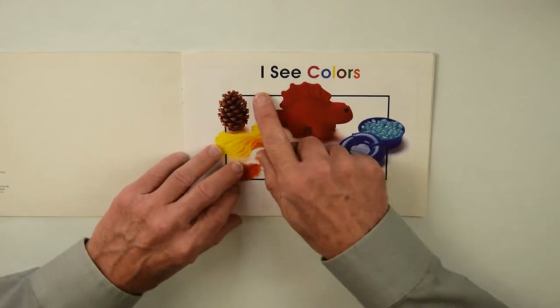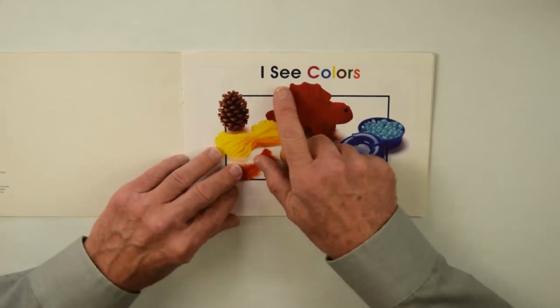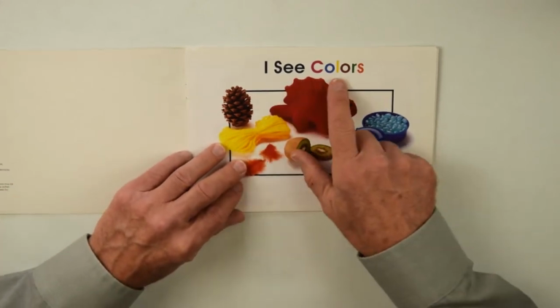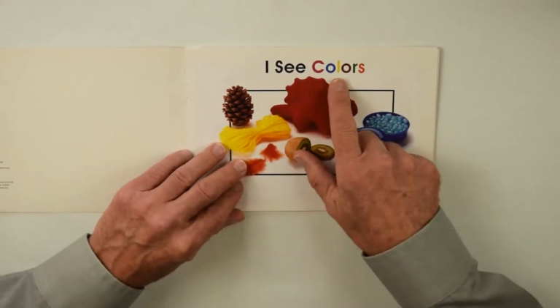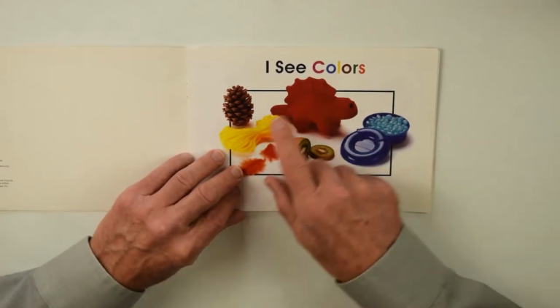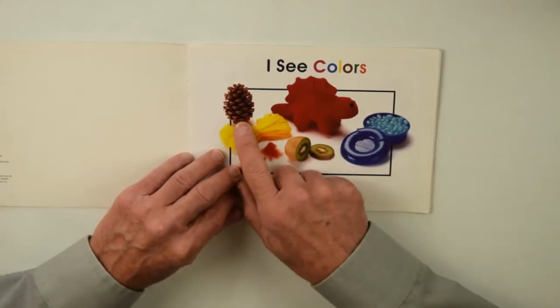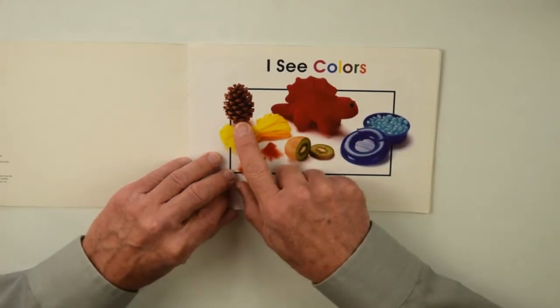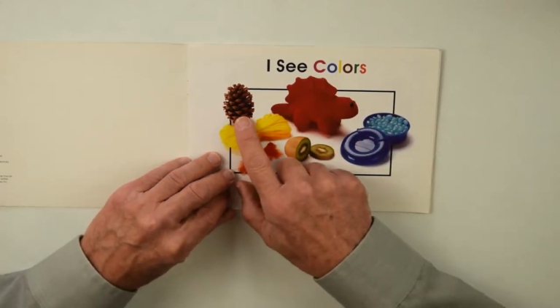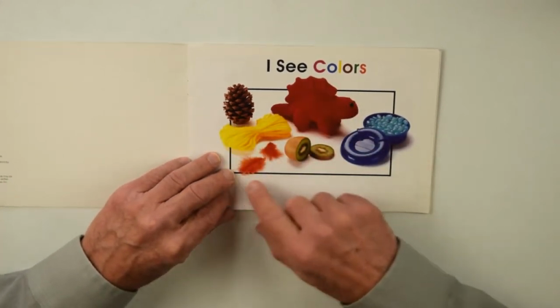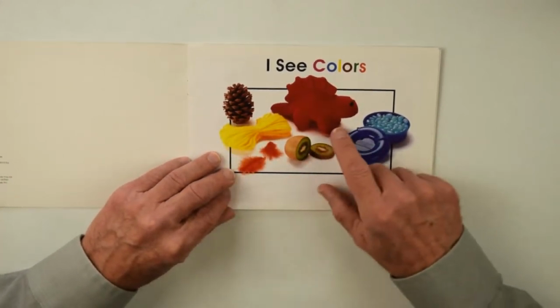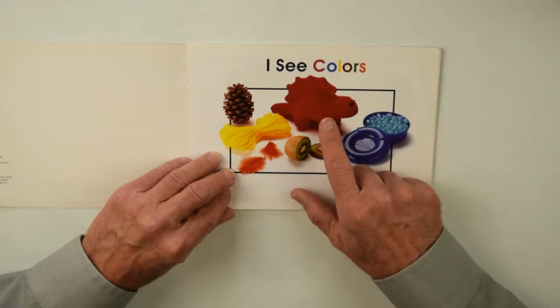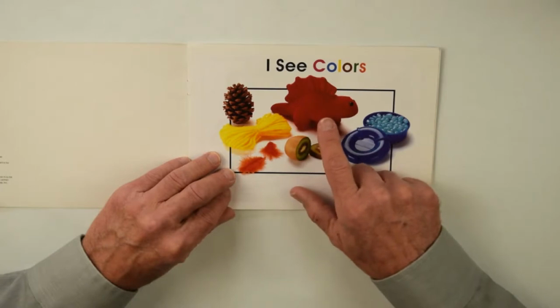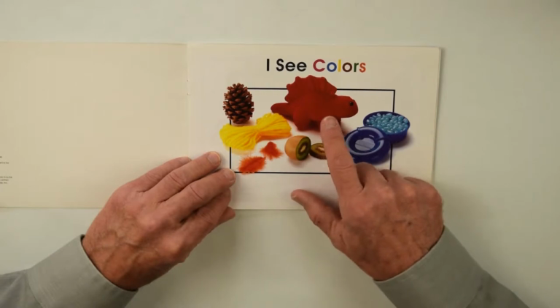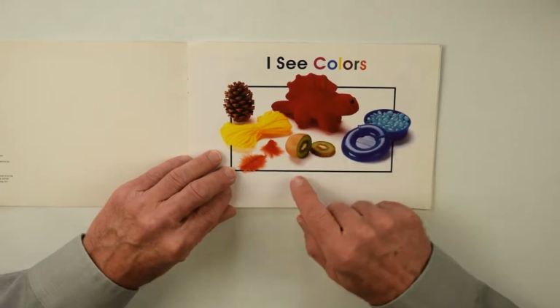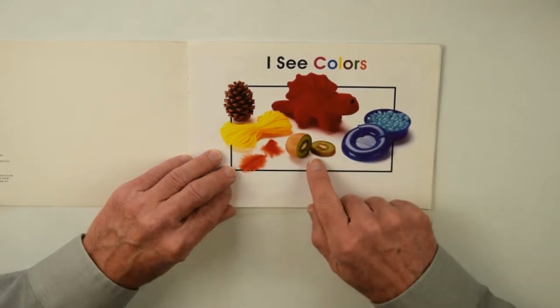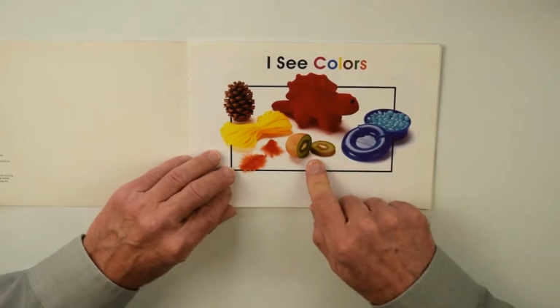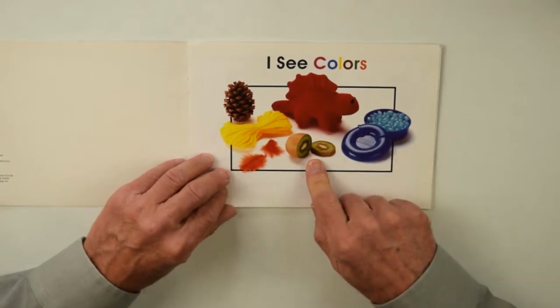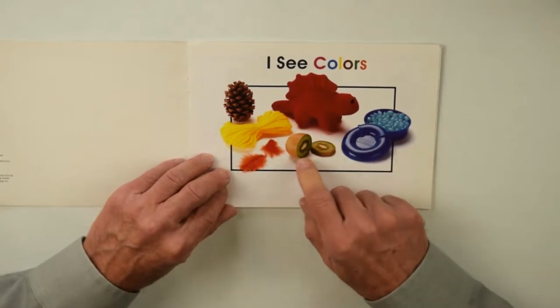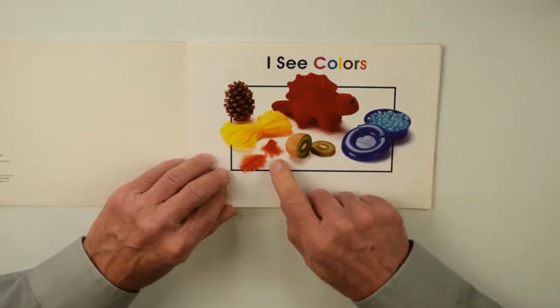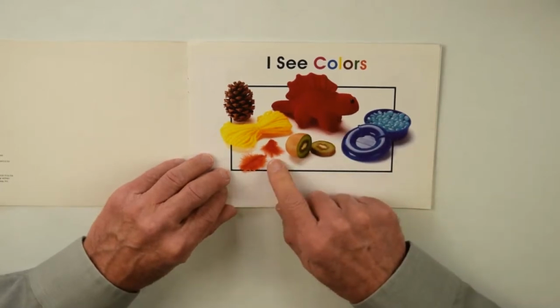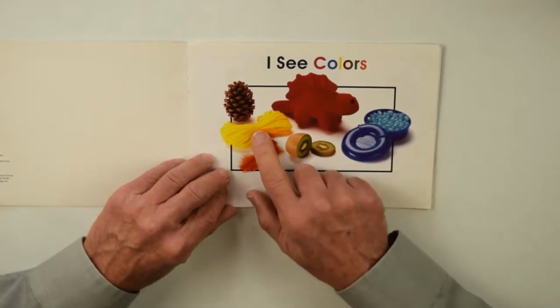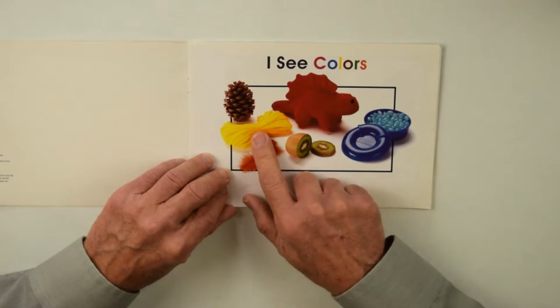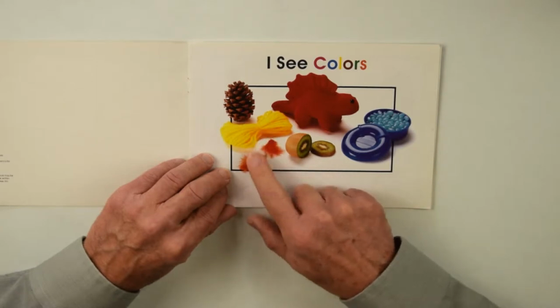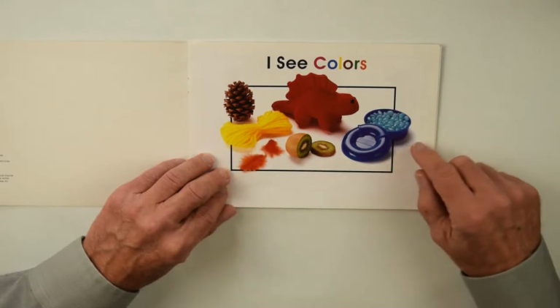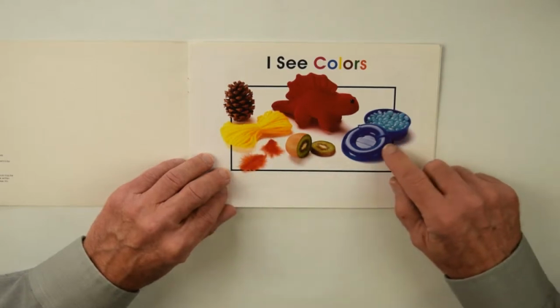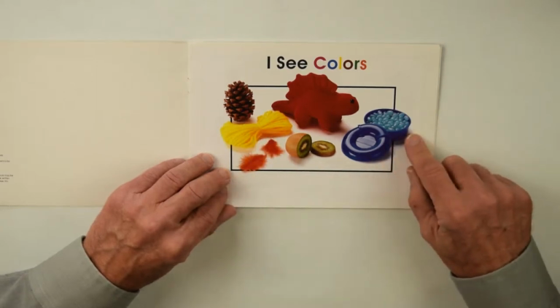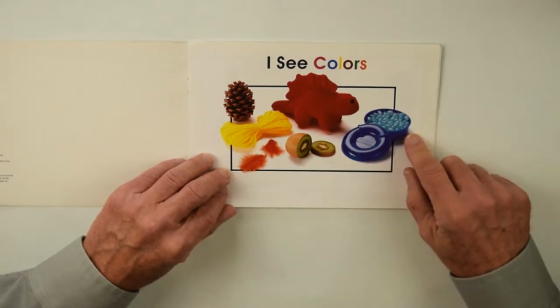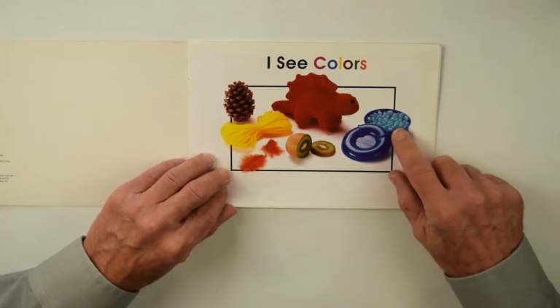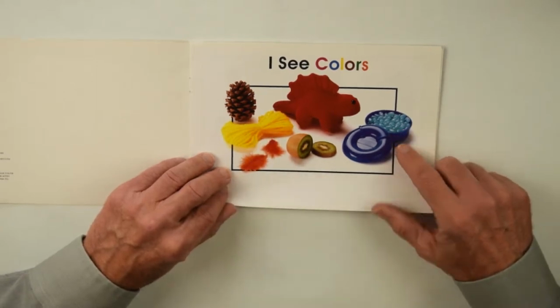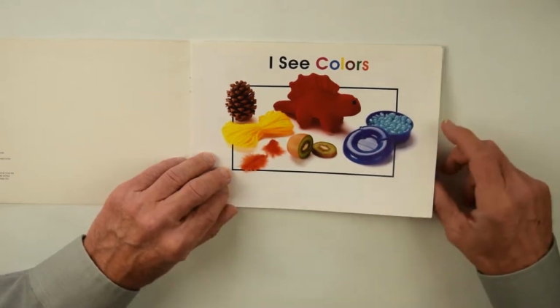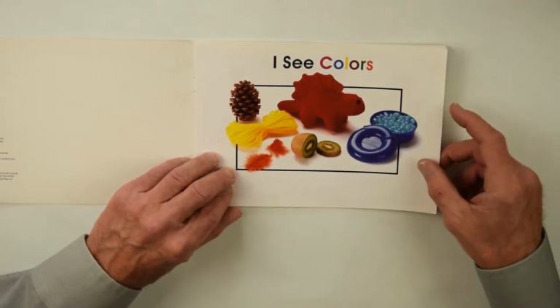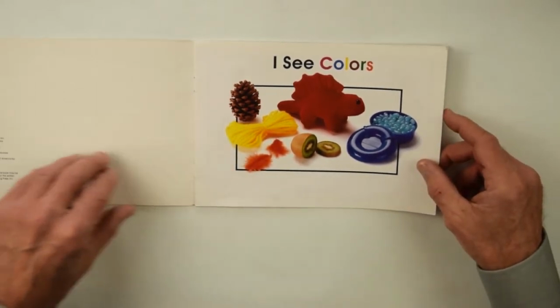I See Colors — there's a brown pinecone, a red toy dinosaur, and this is a kiwi sliced, red feathers, yellow yarn, and a blue container with blue beads or candies — not sure what those are.